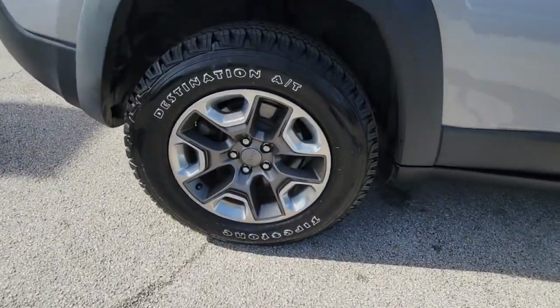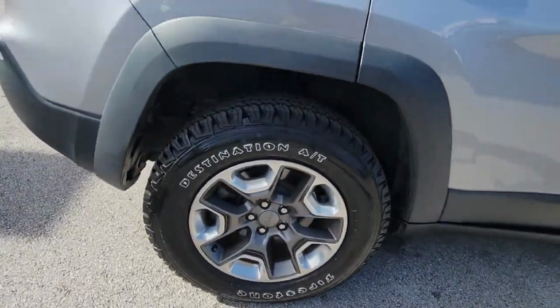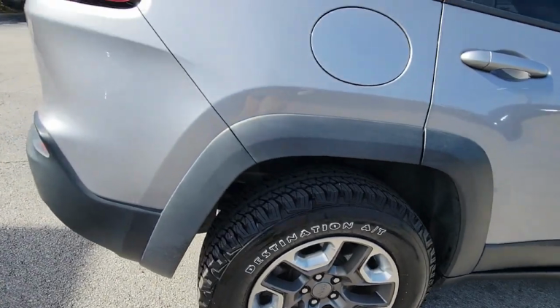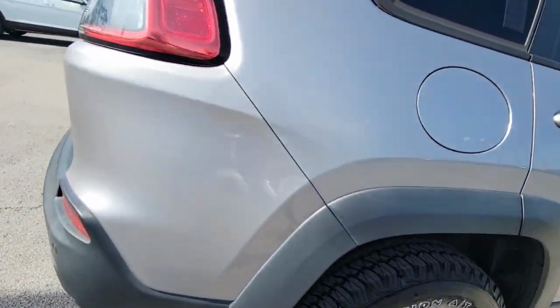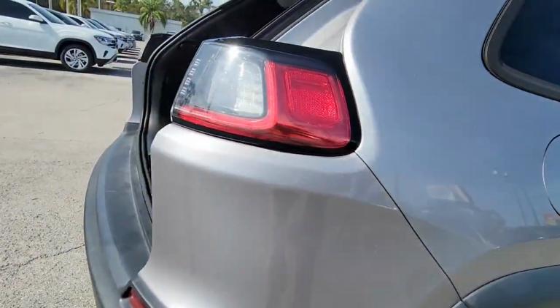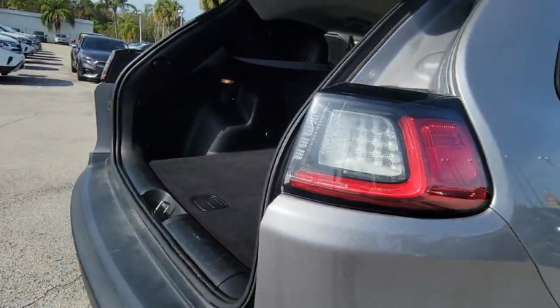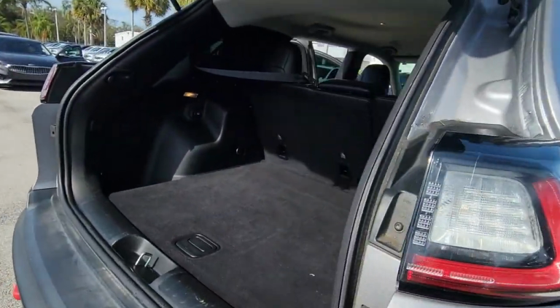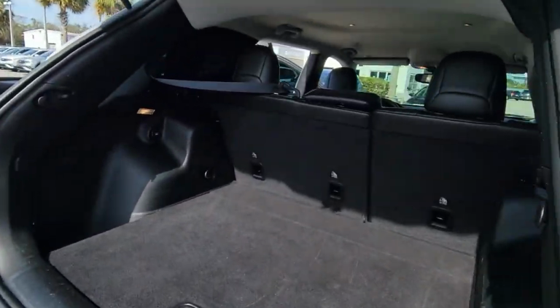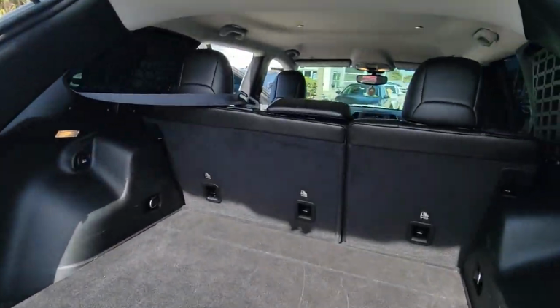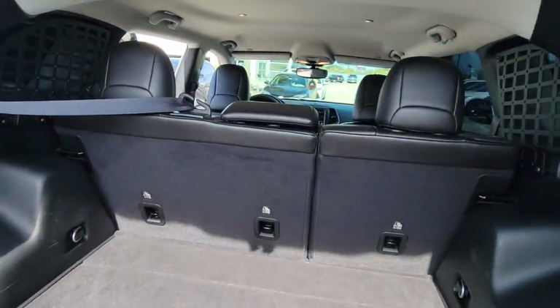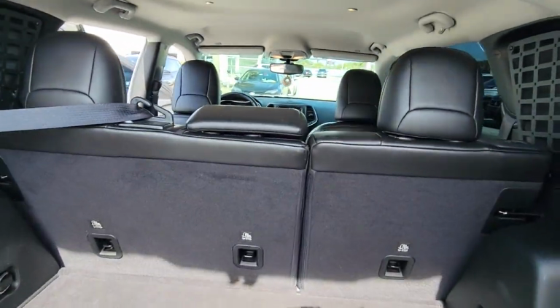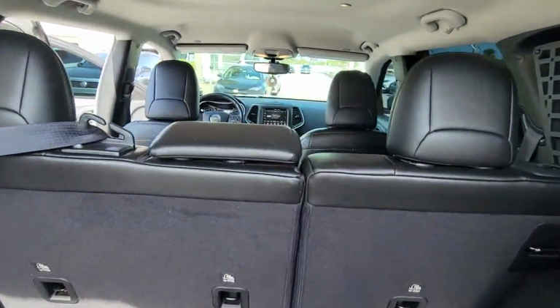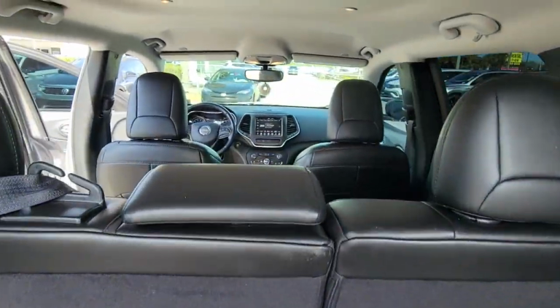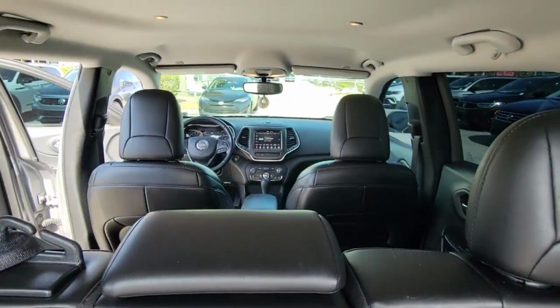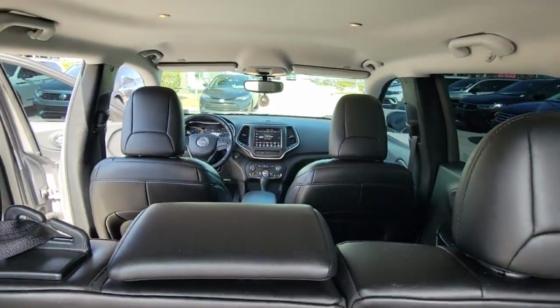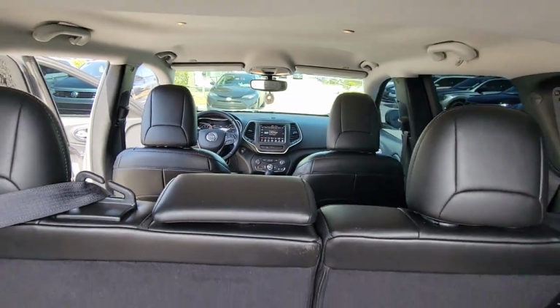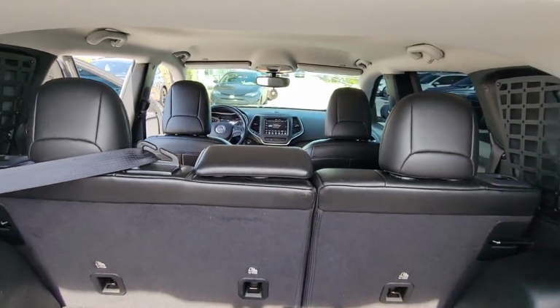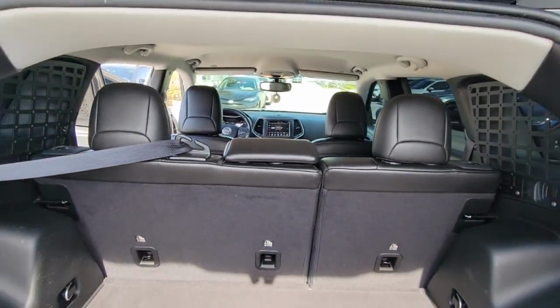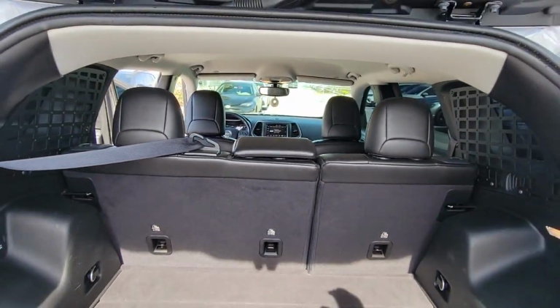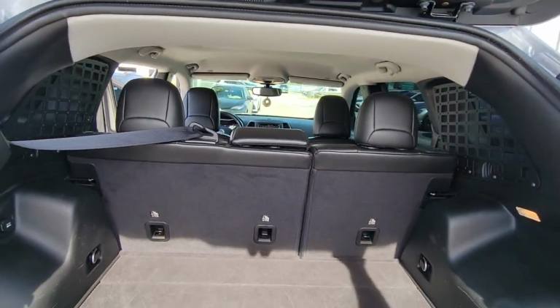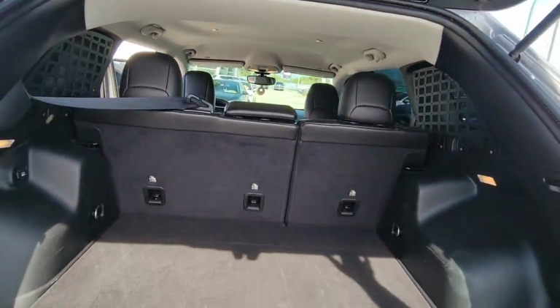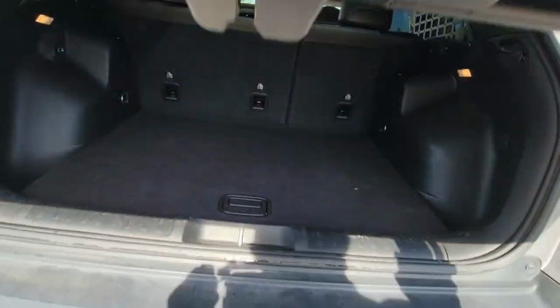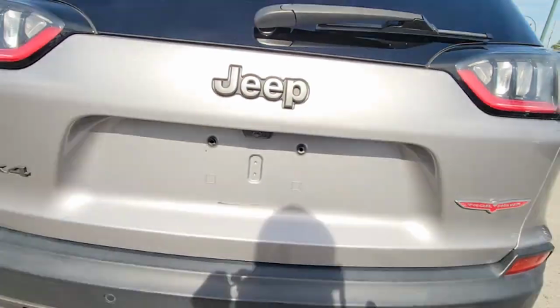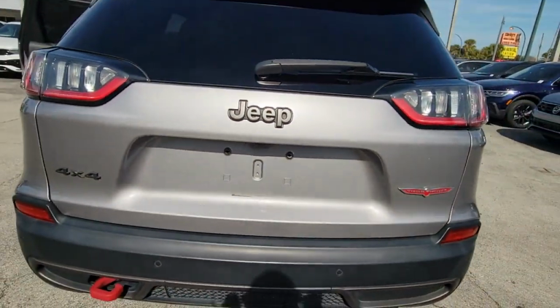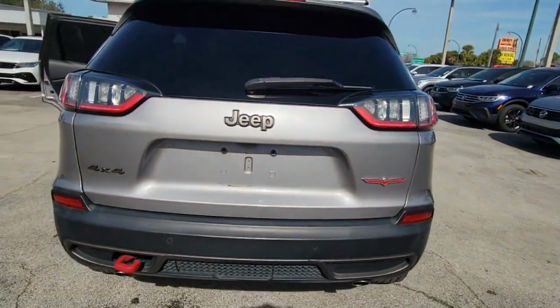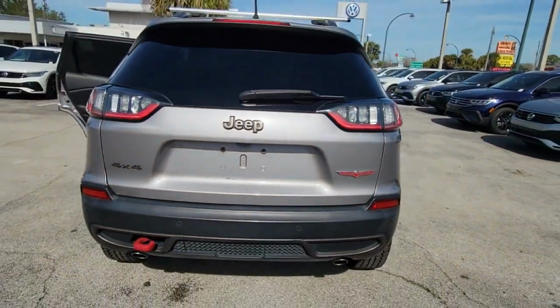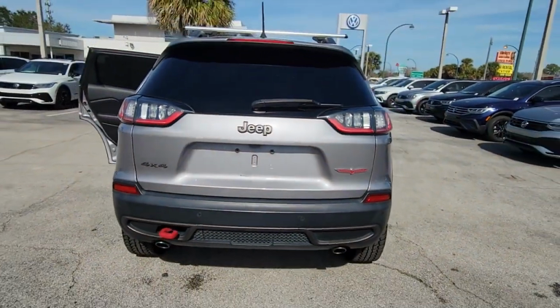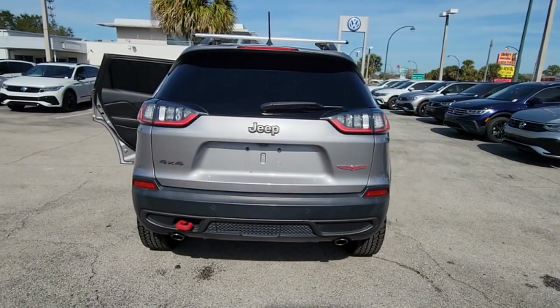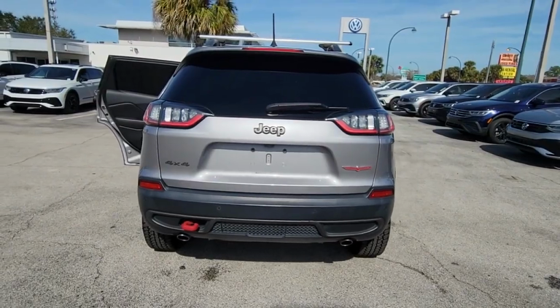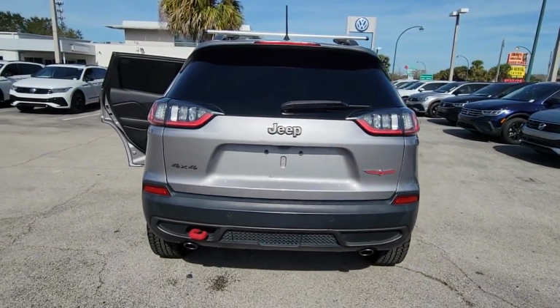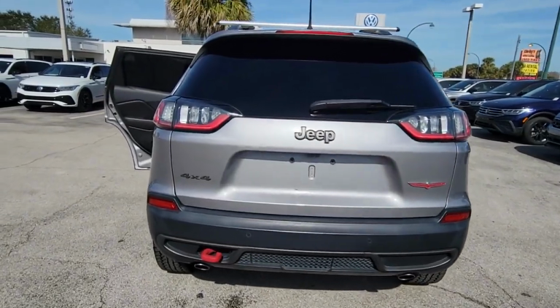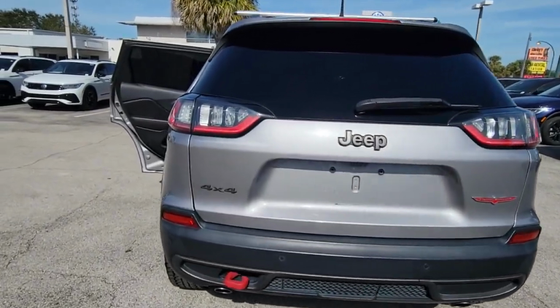The Cherokee delivers refined comfort, state-of-the-art technology to keep you safe, connected, and entertained, ample cargo capacity, and rugged all-terrain capability. These are just some of the great options this vehicle comes with.